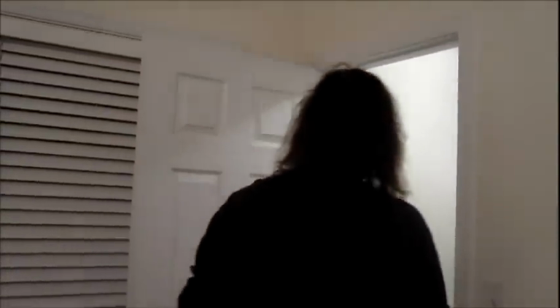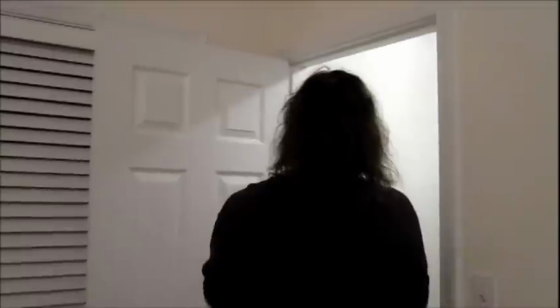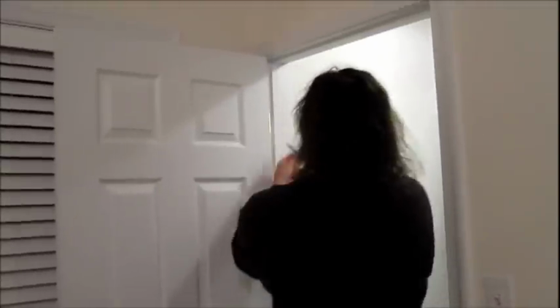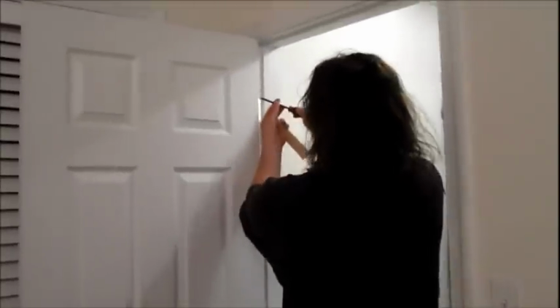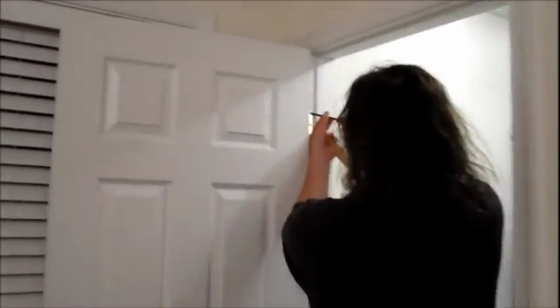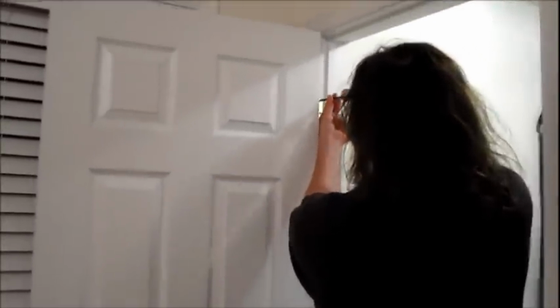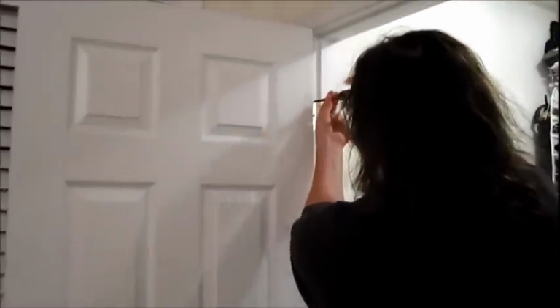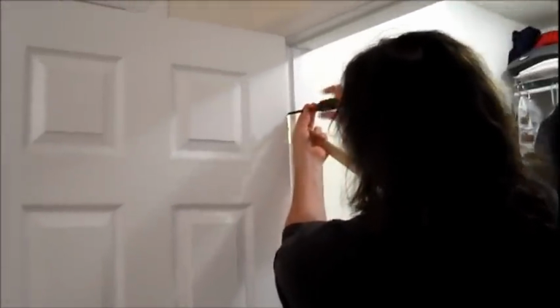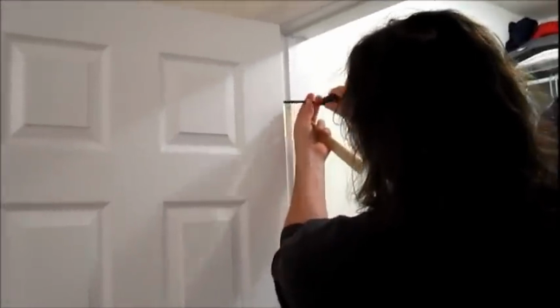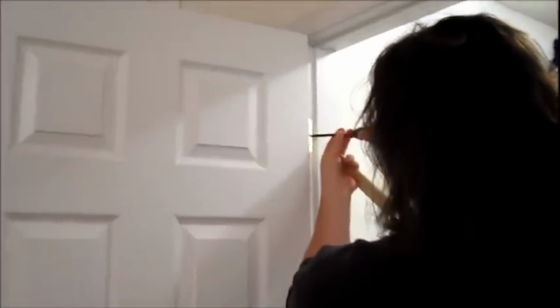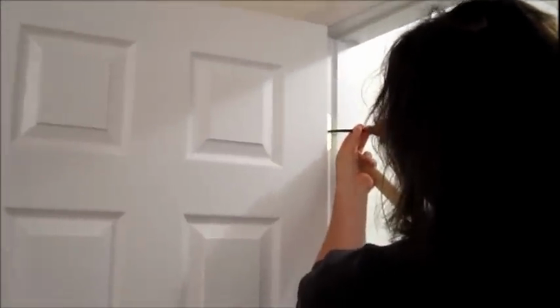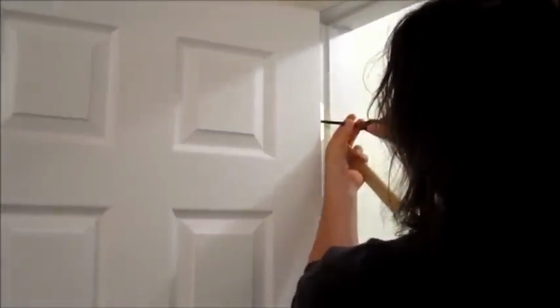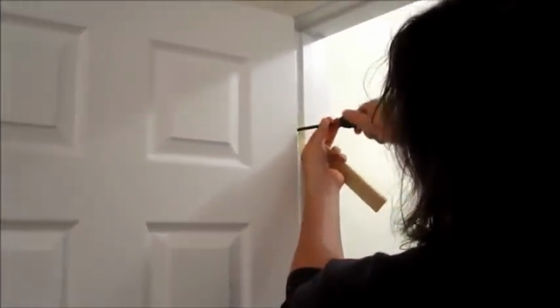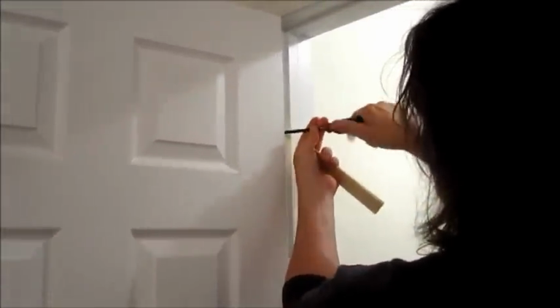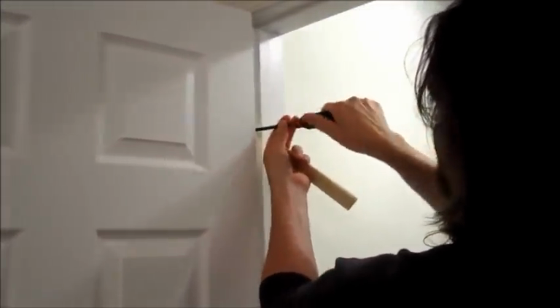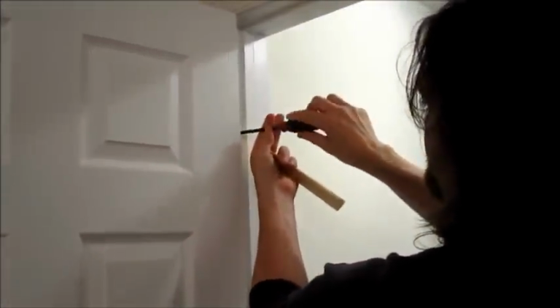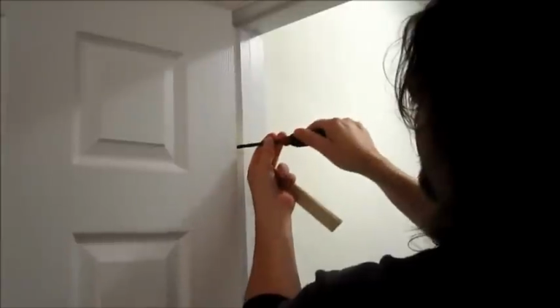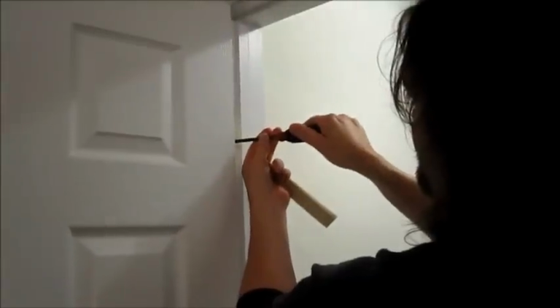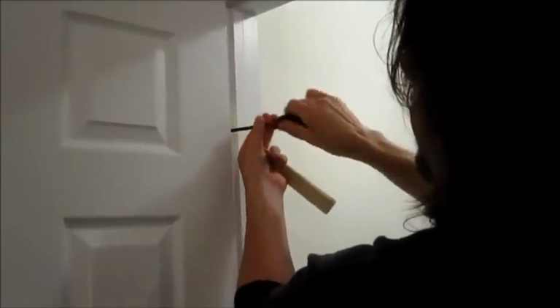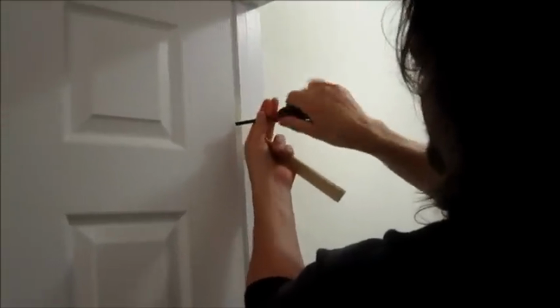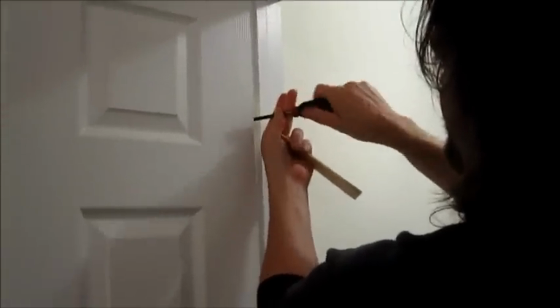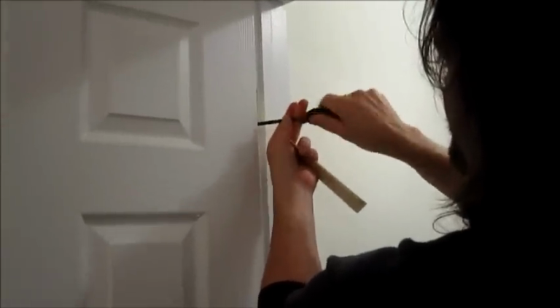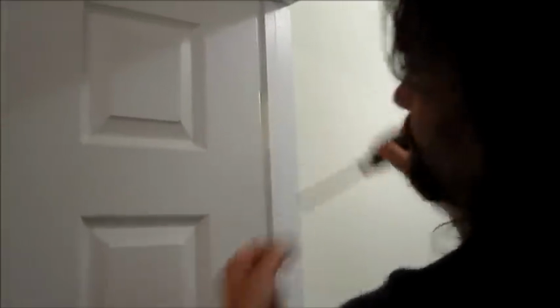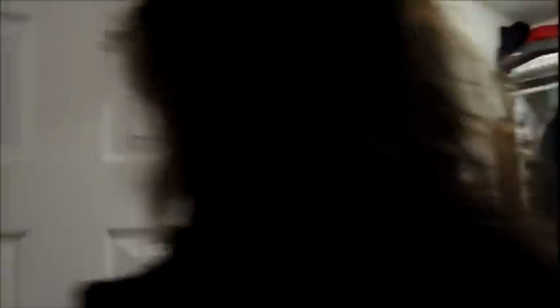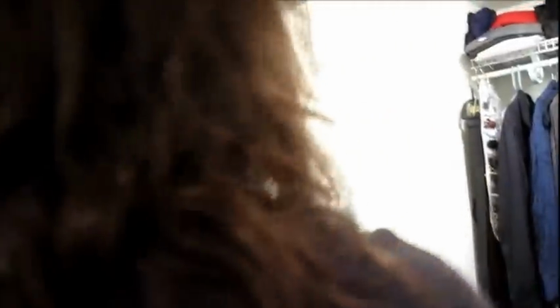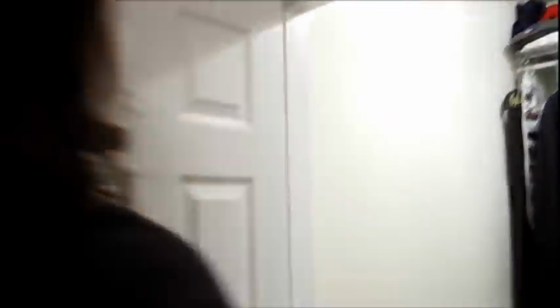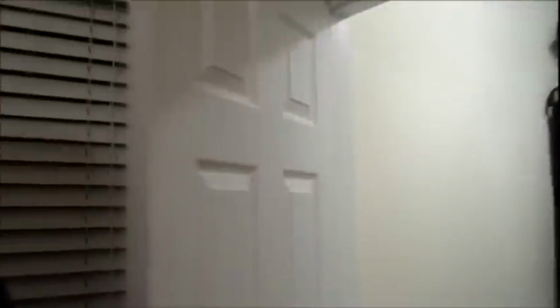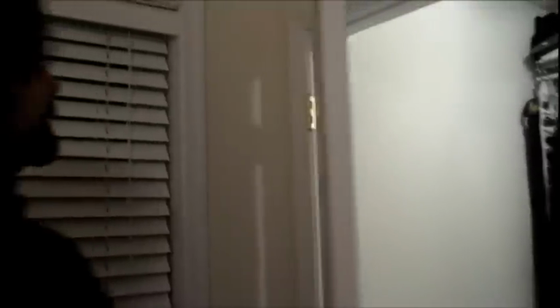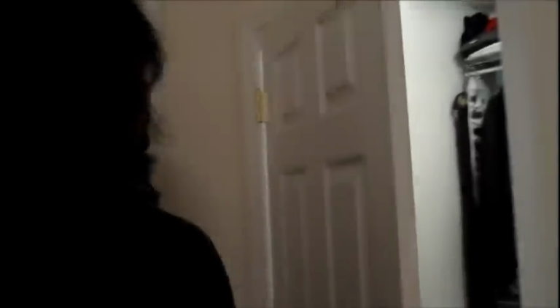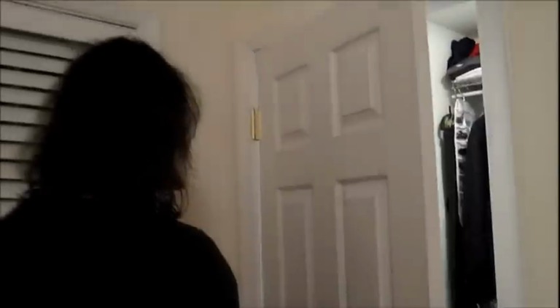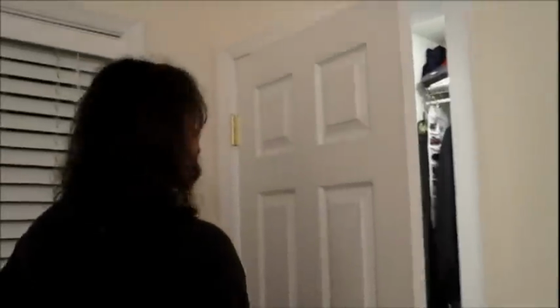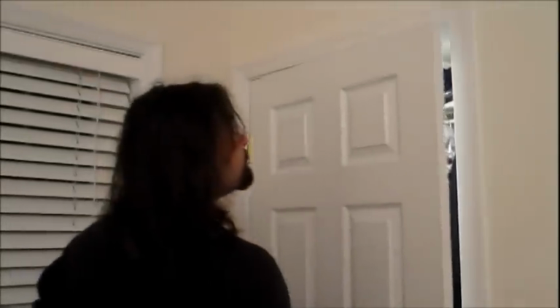So what we have to do is give this top hinge a little relief. So I'm going to unscrew this just a little bit. And now we'll see if that did anything.